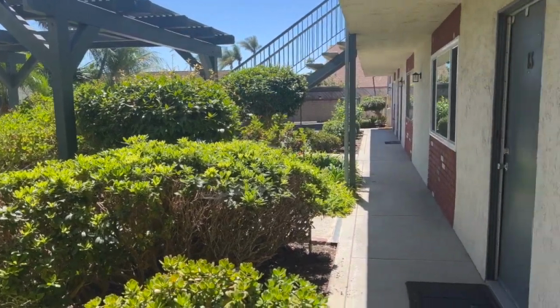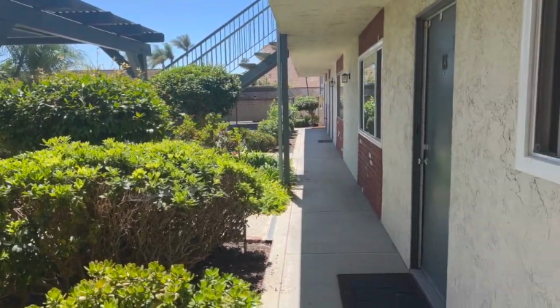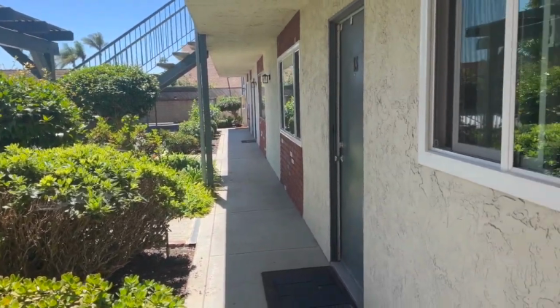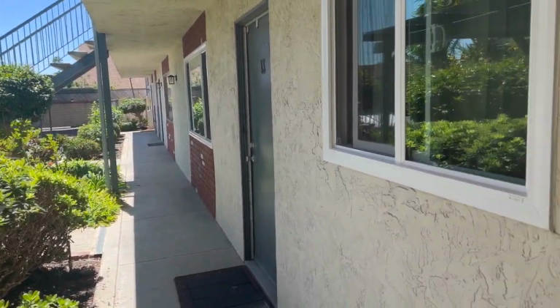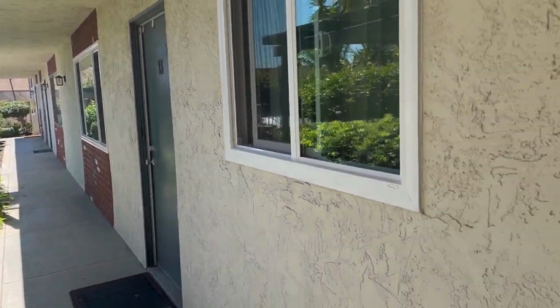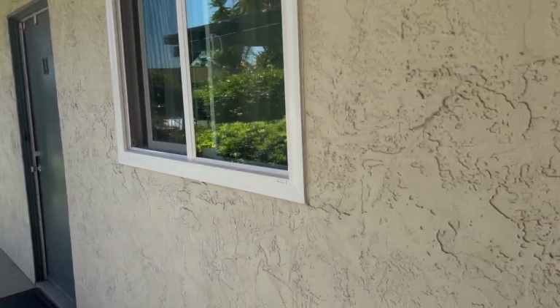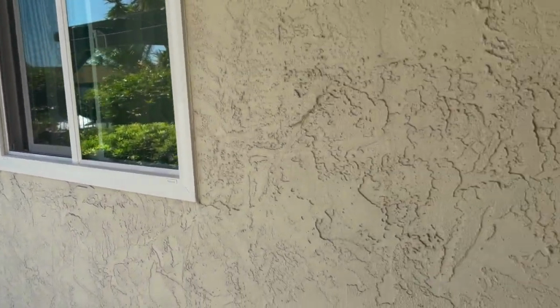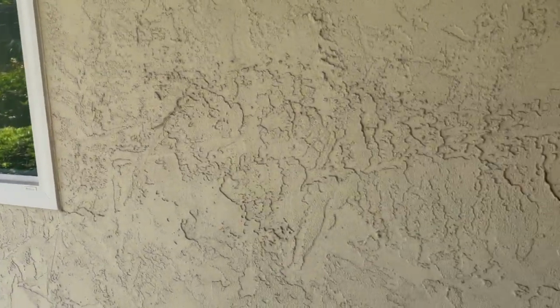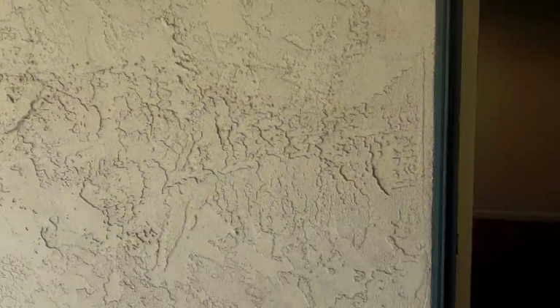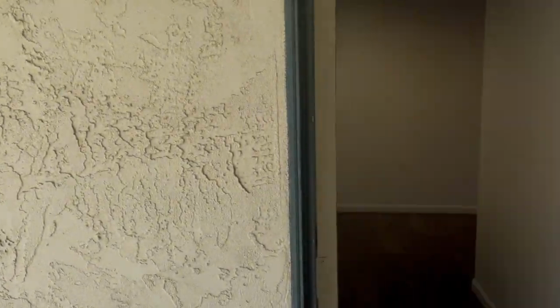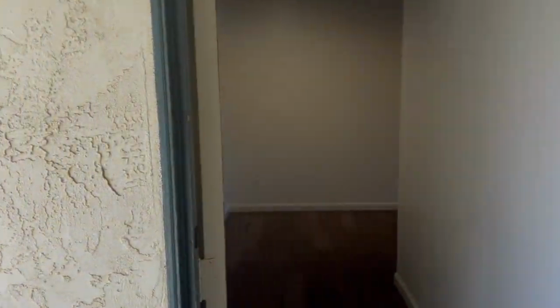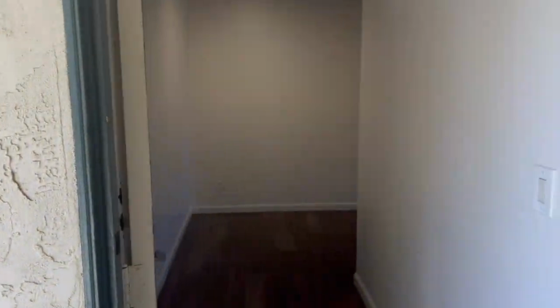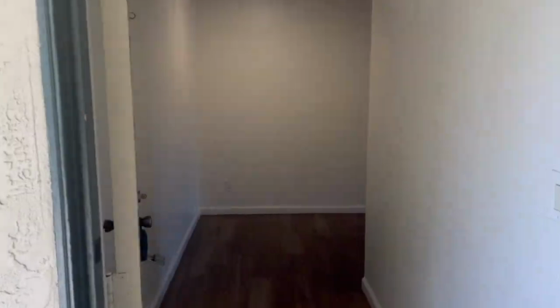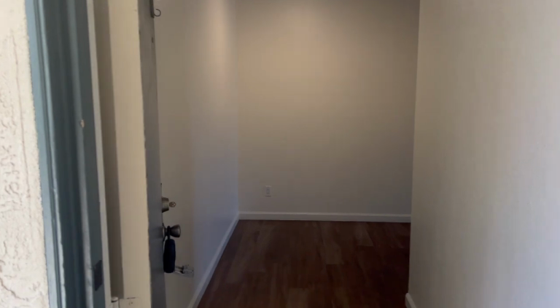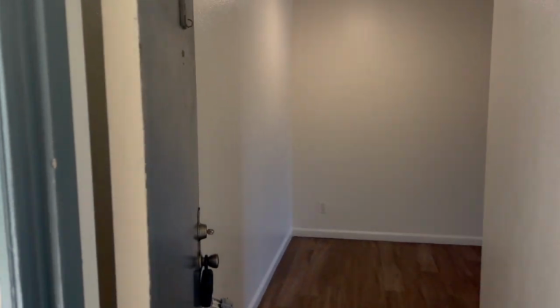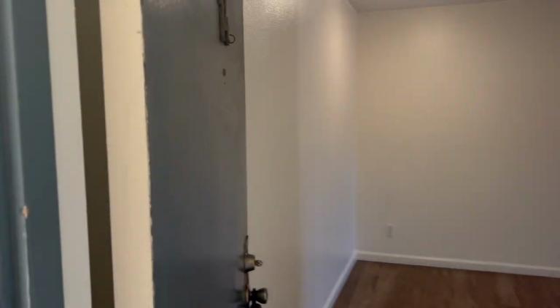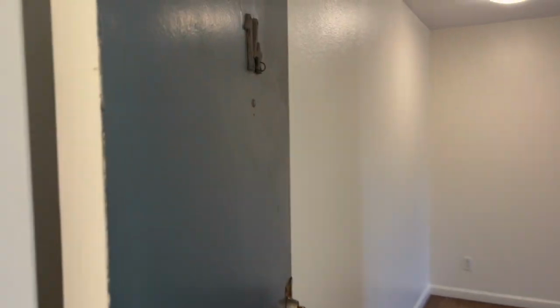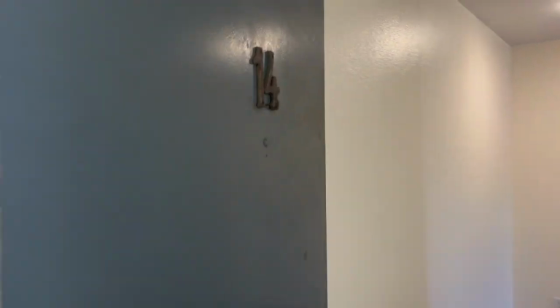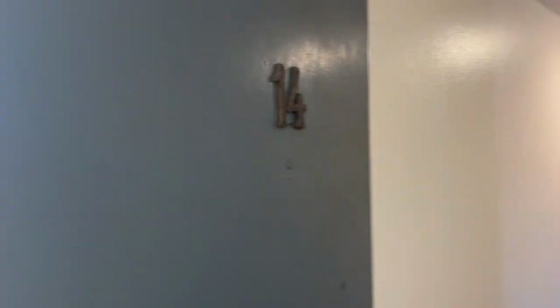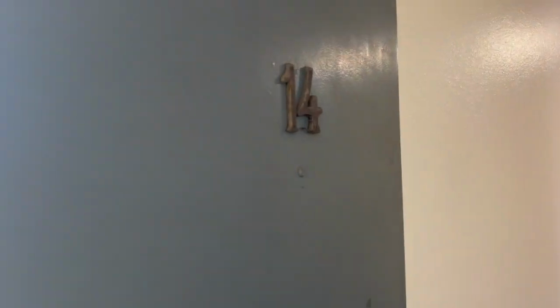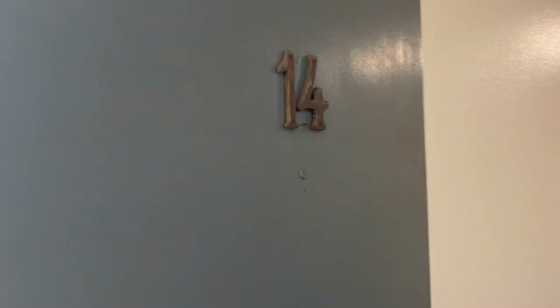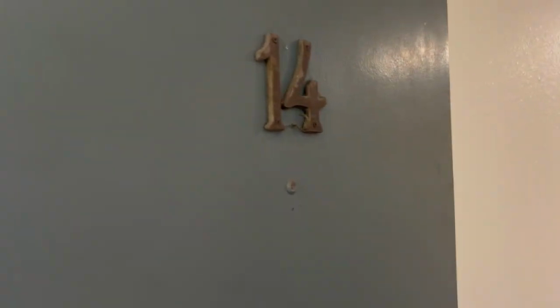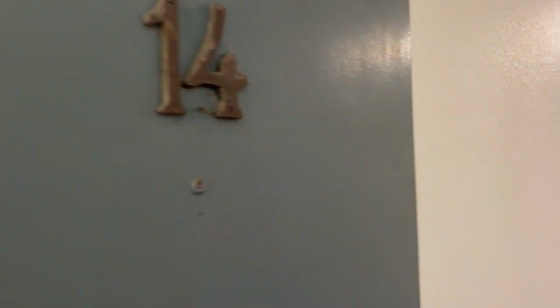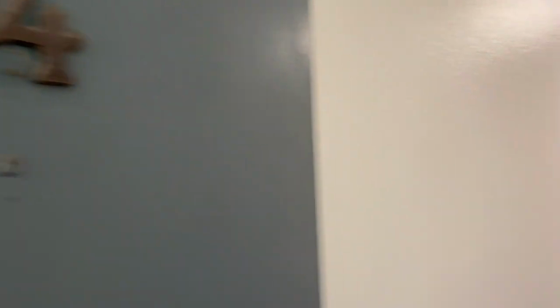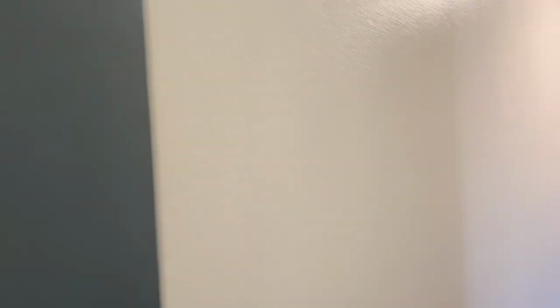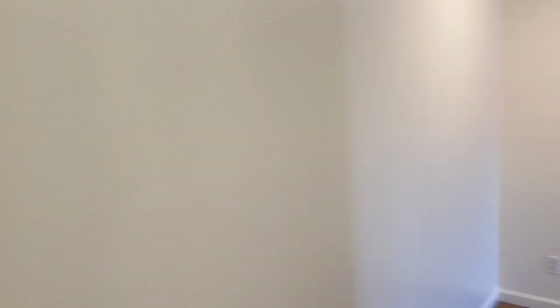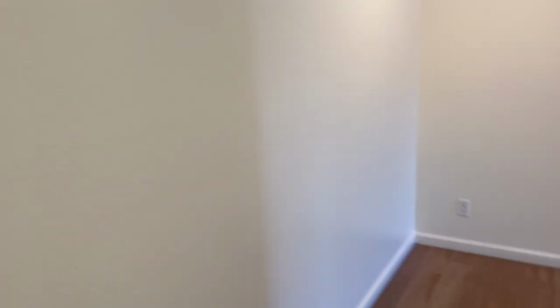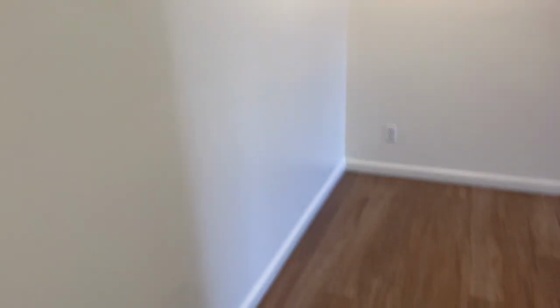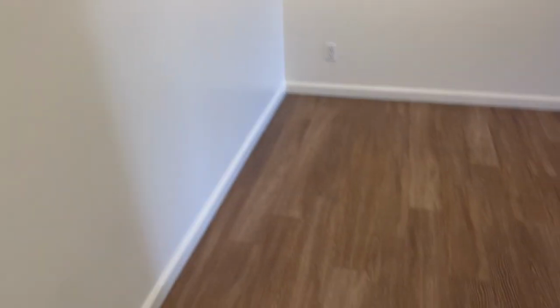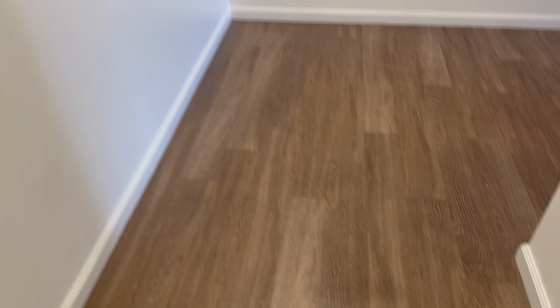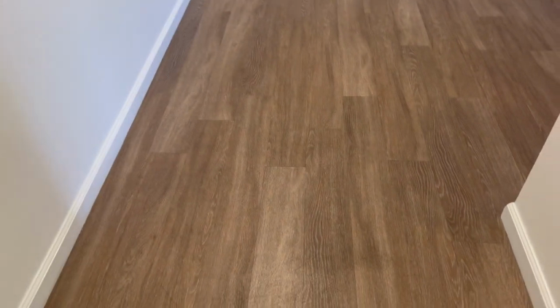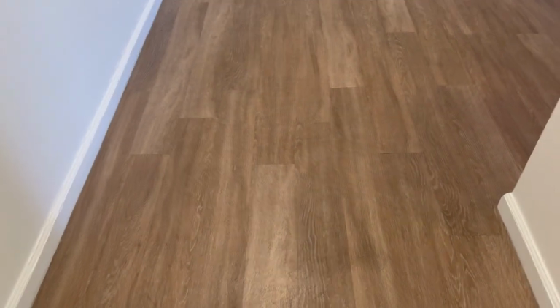We currently have a spacious one-bedroom plus a den in the Imperial Beach area. It's unit number 14 at 429 Palm Avenue.